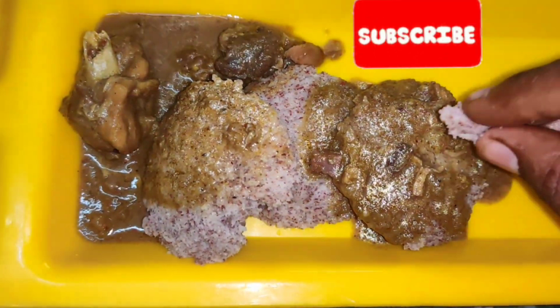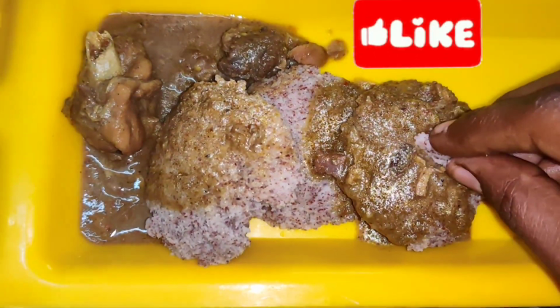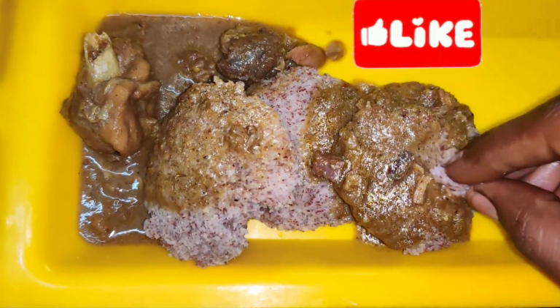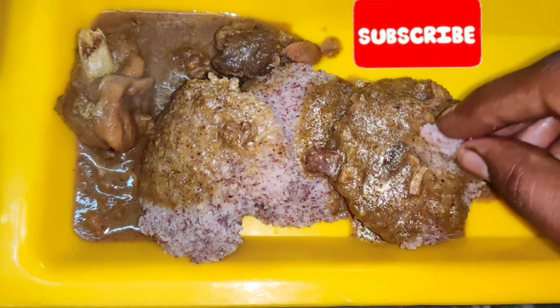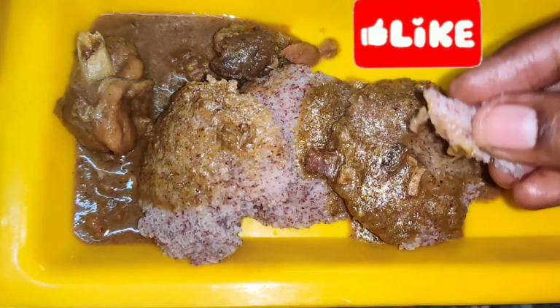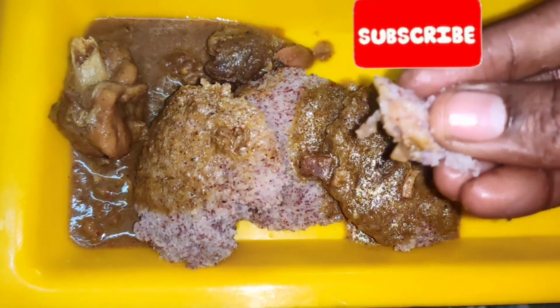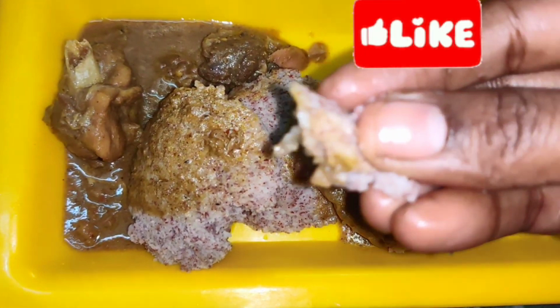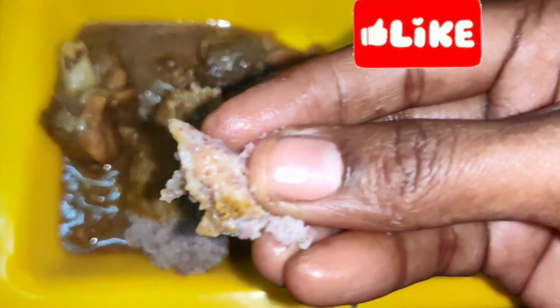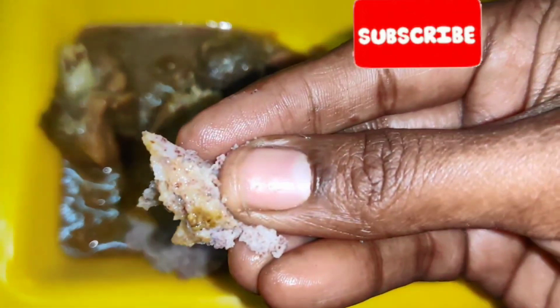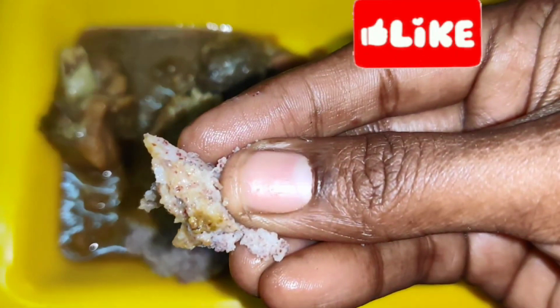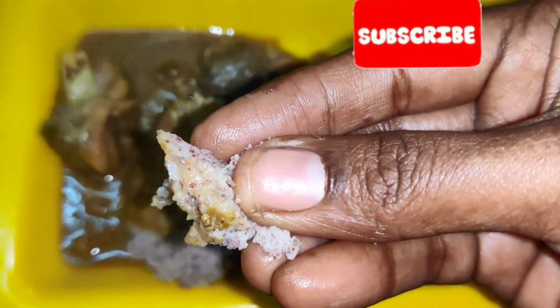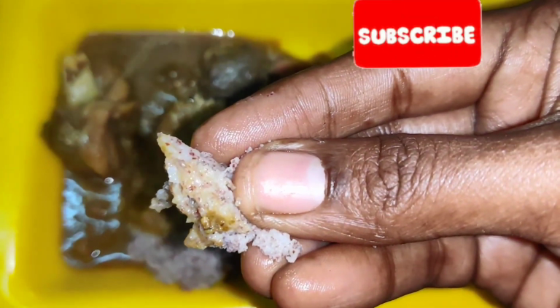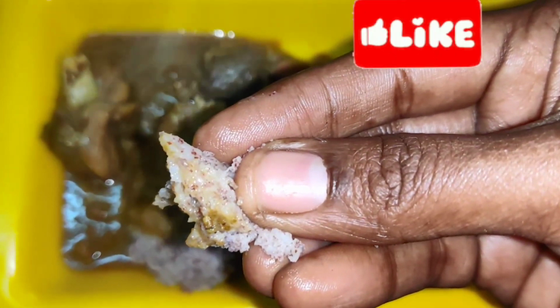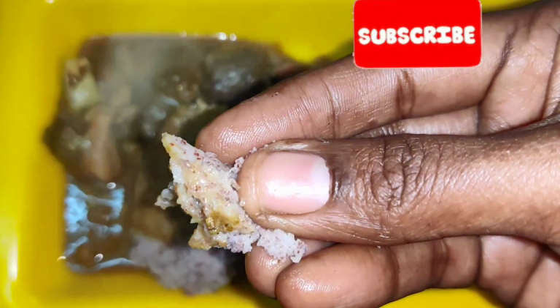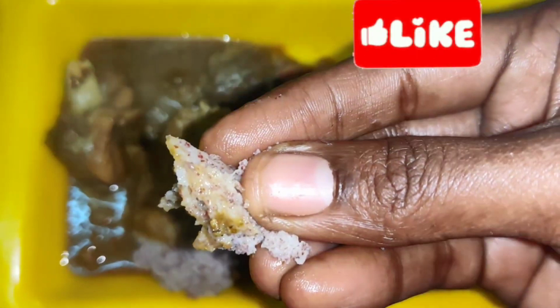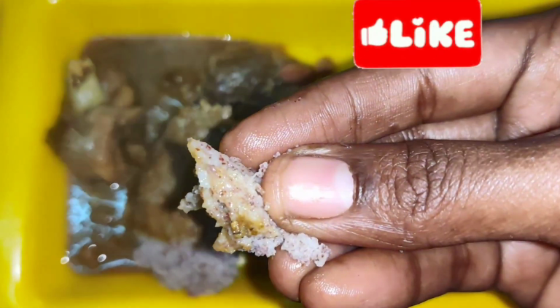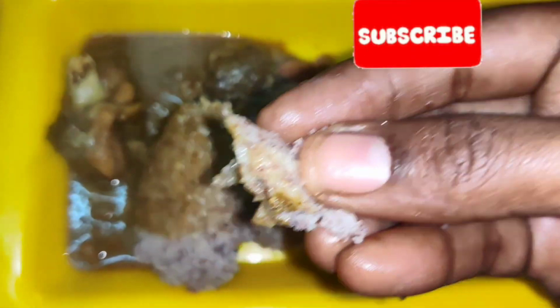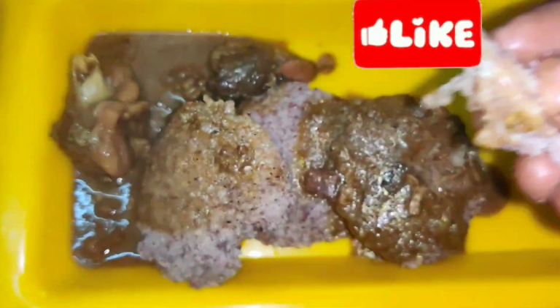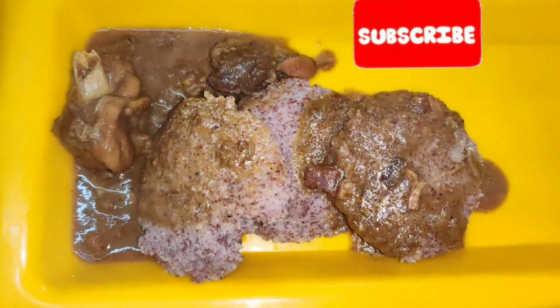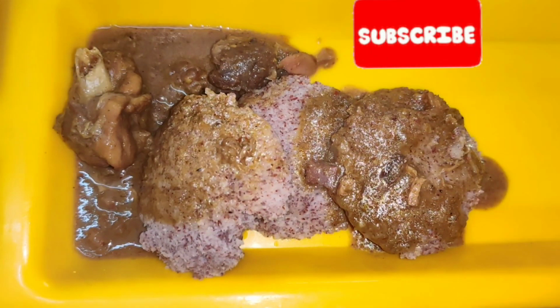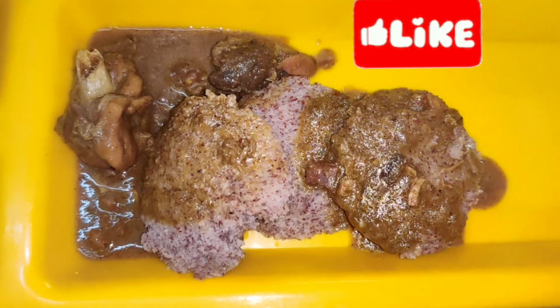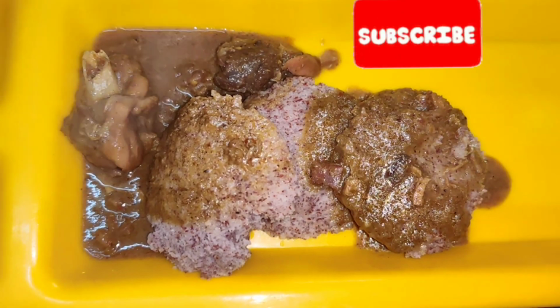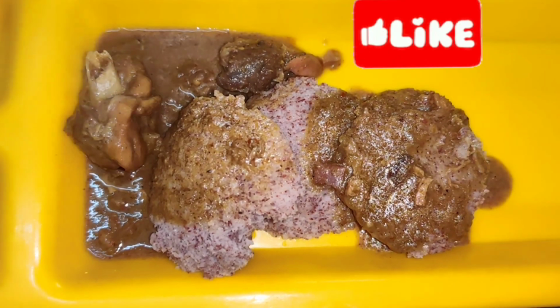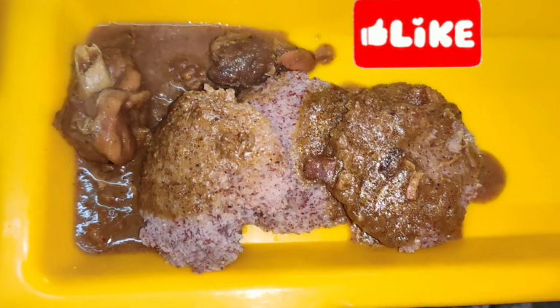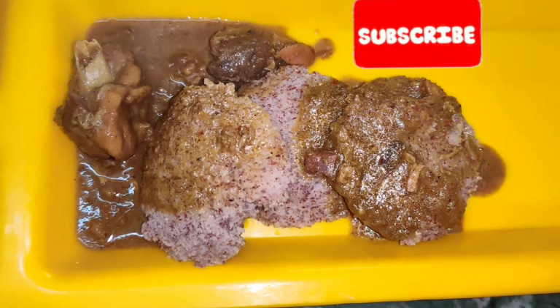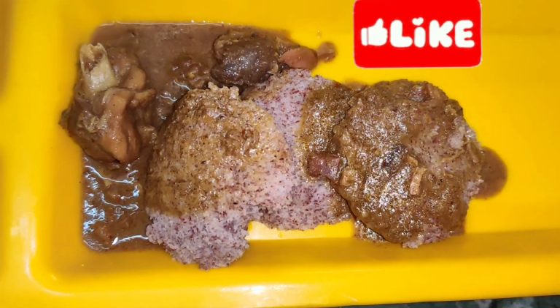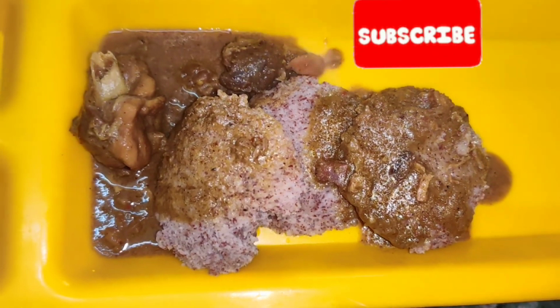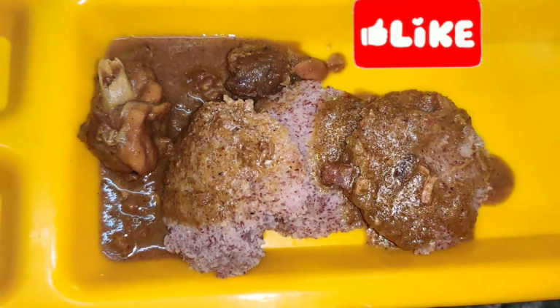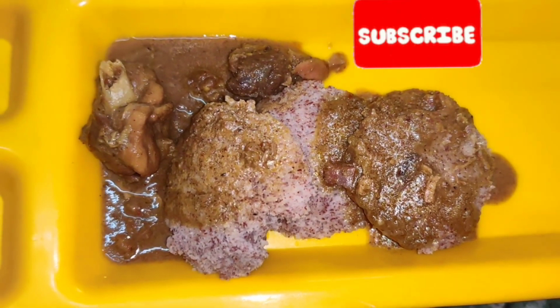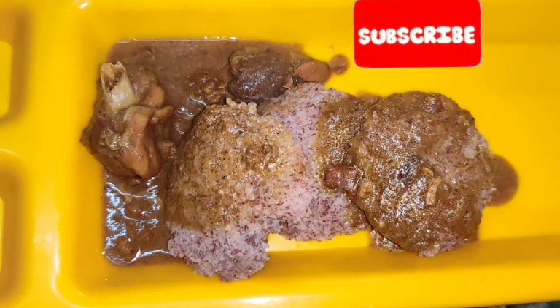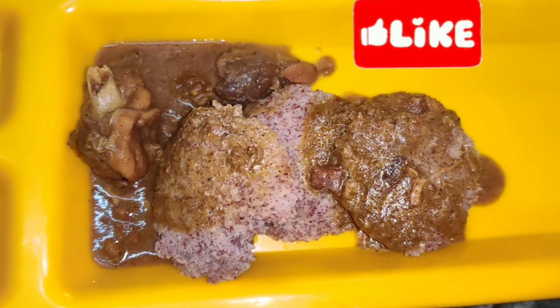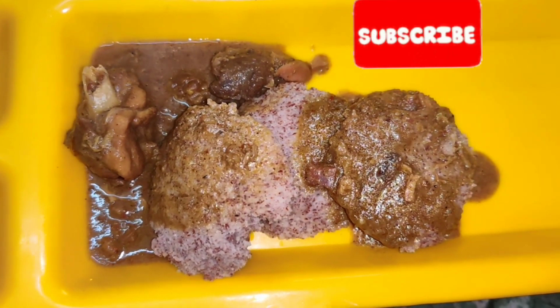If you want to try this recipe, comment and share it. Subscribe and like our channel. Thank you friends. Bye.